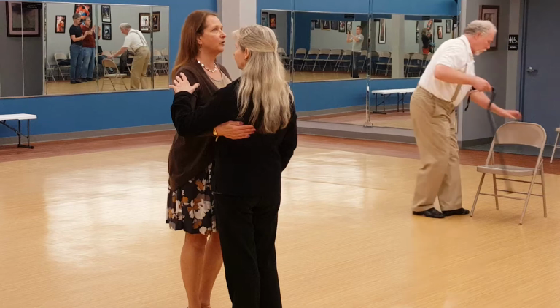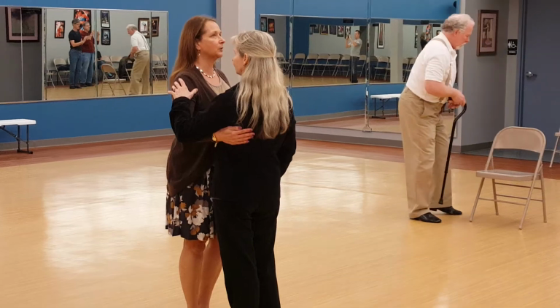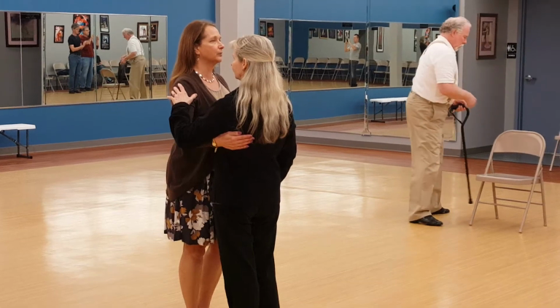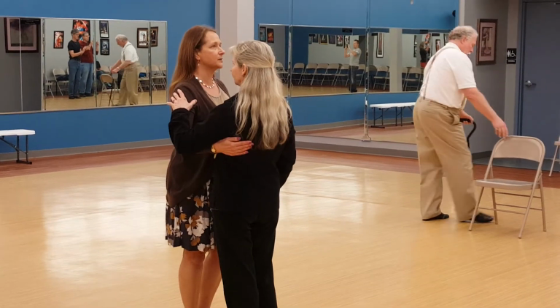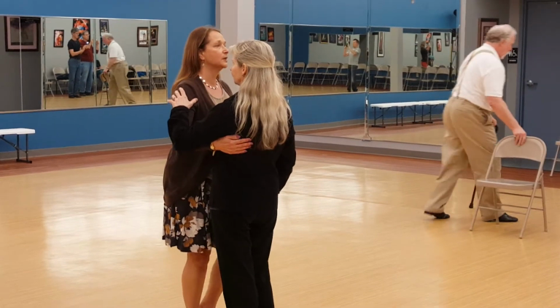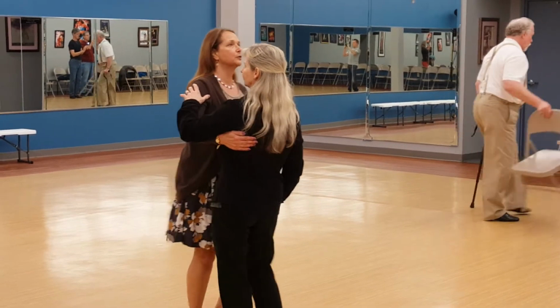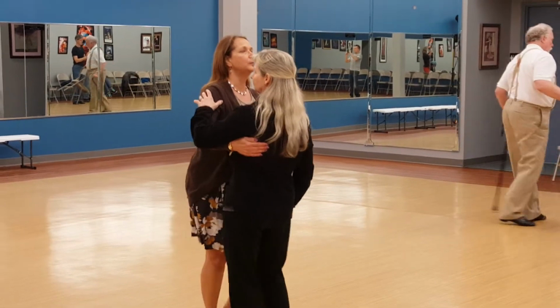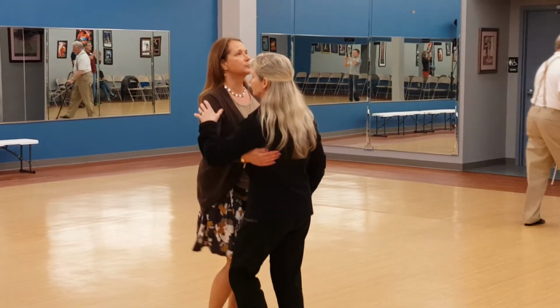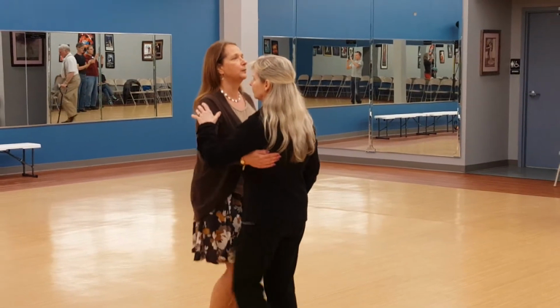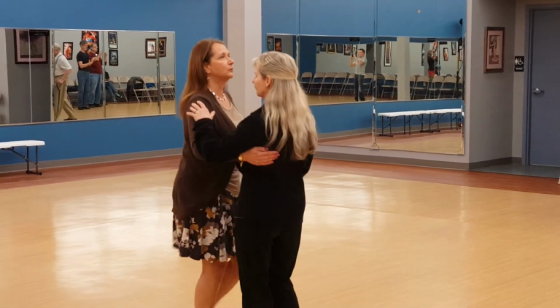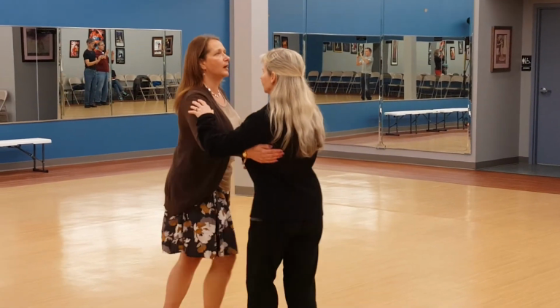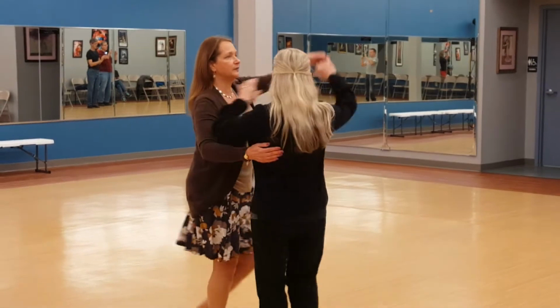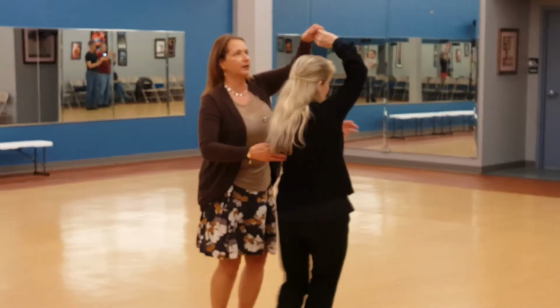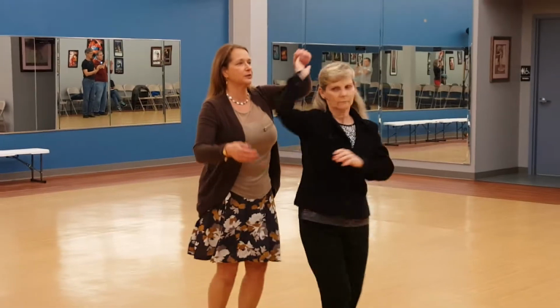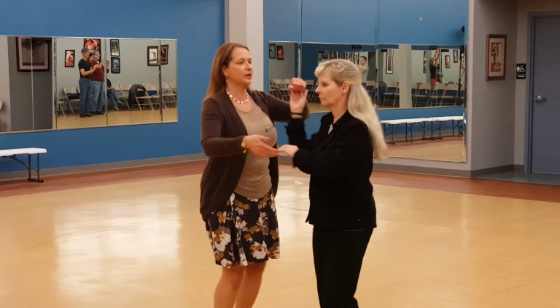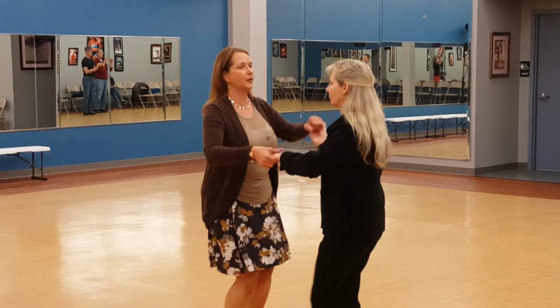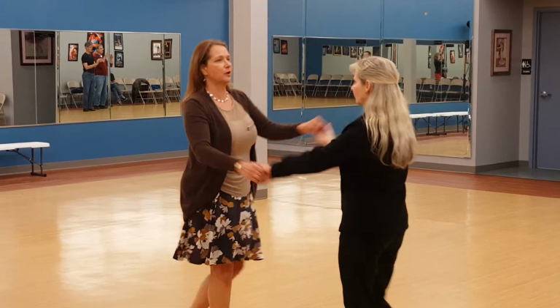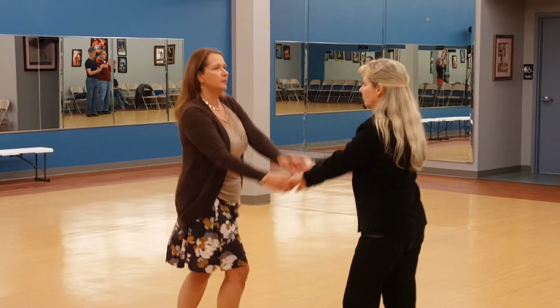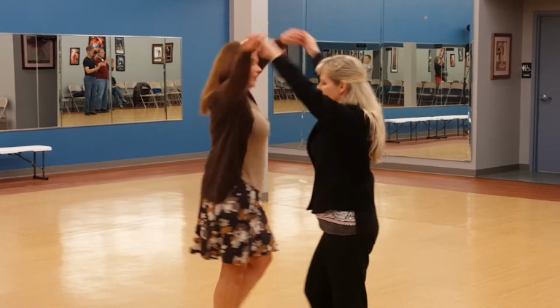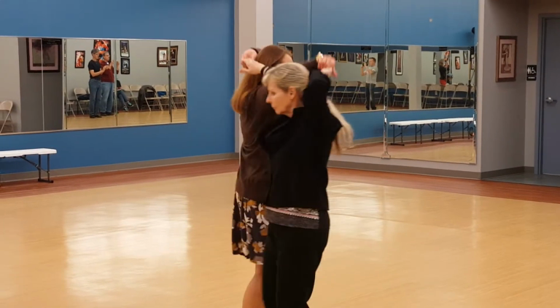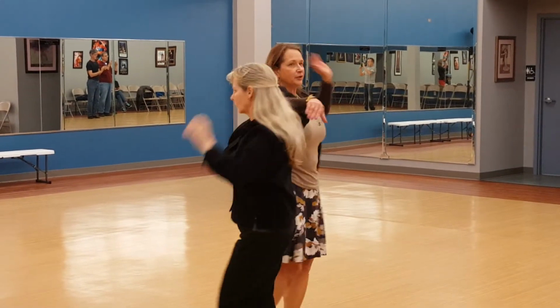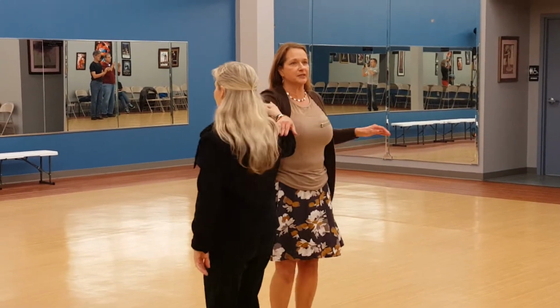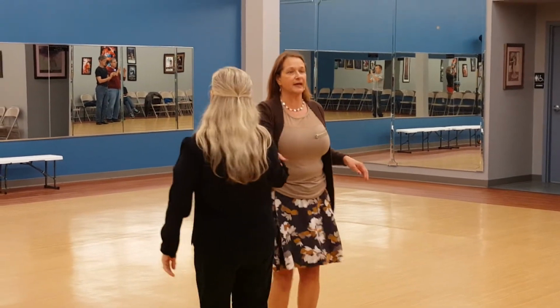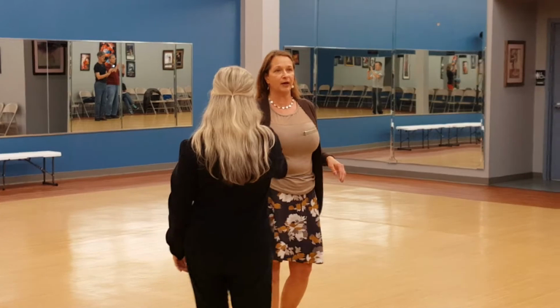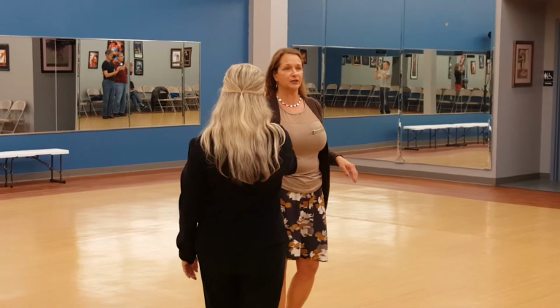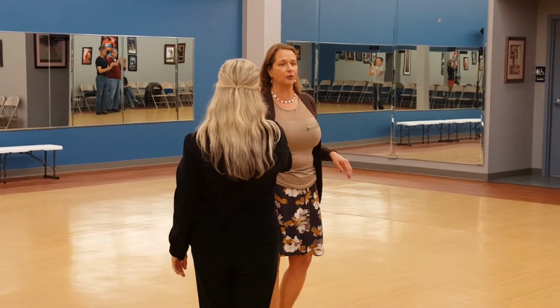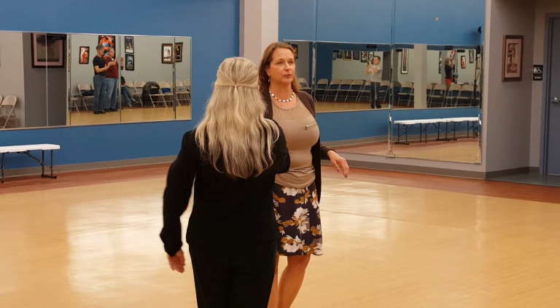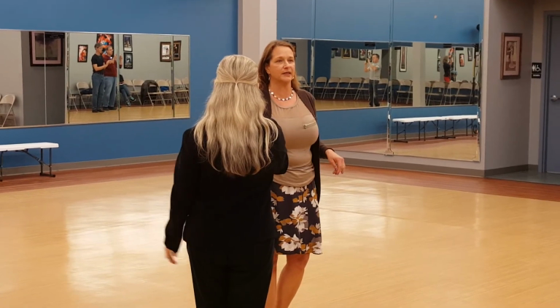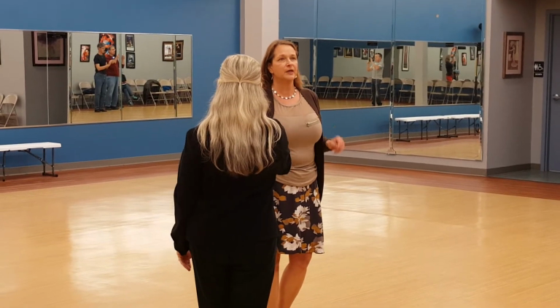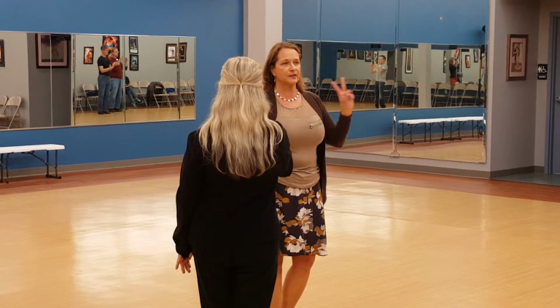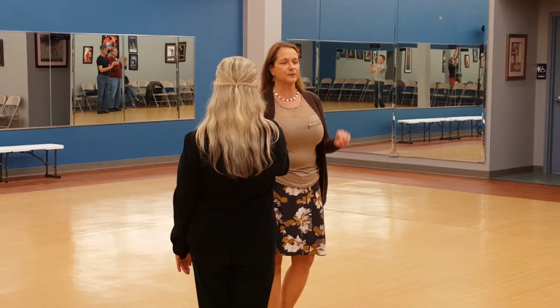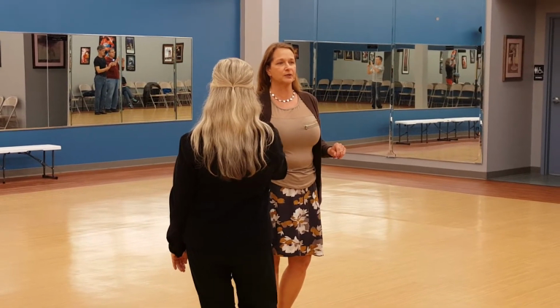Very quickly through last week. Triple, triple, rock lift, lady goes under, take both hands, cross them over your head, she slides down. Now you have a handshake hold on your rock step. So this is arm slide two.